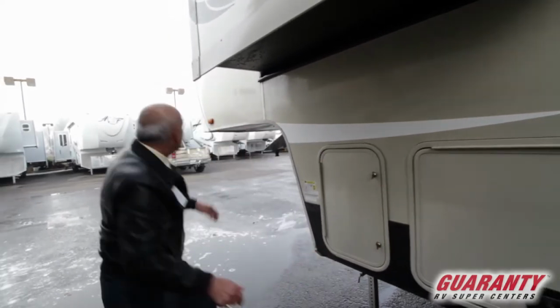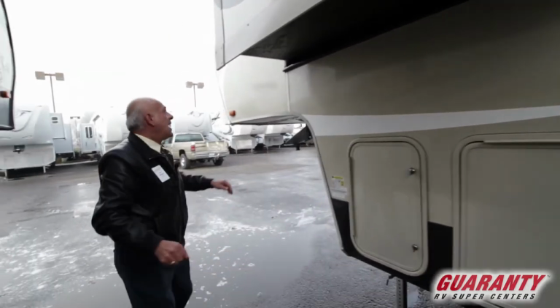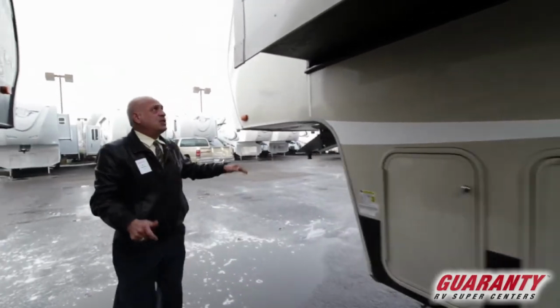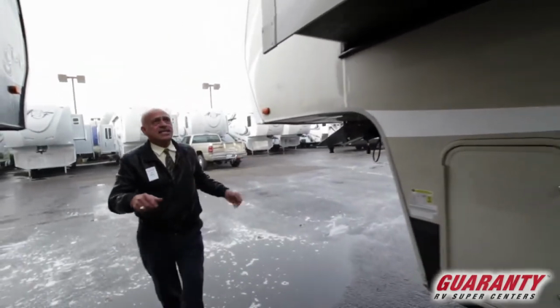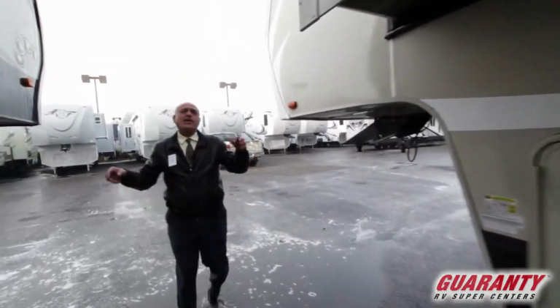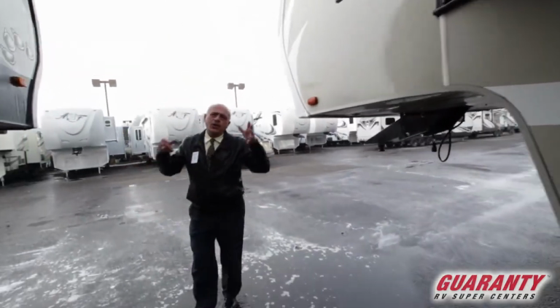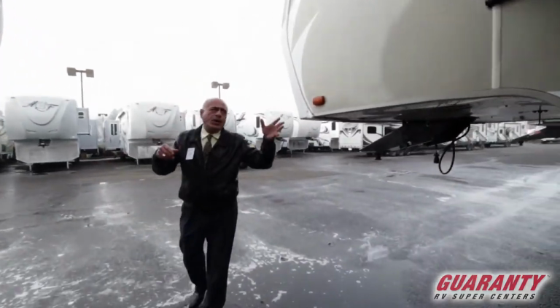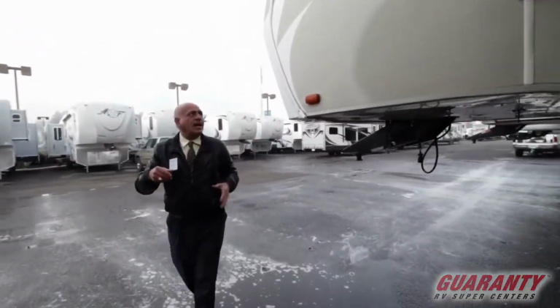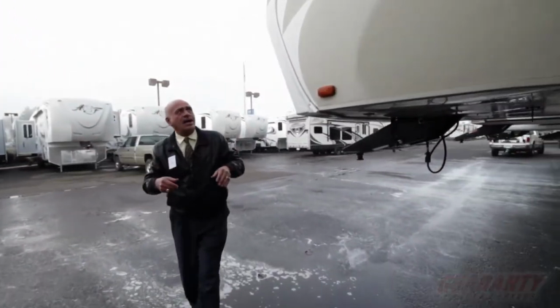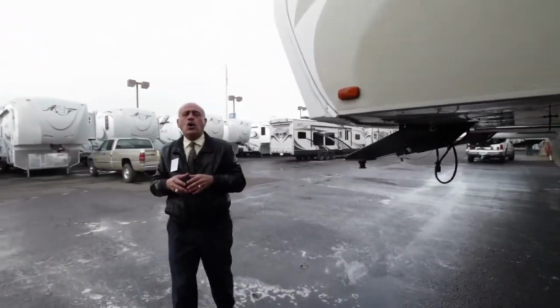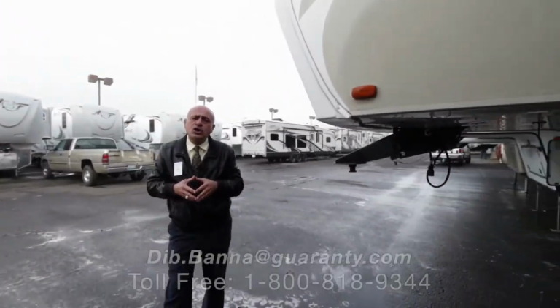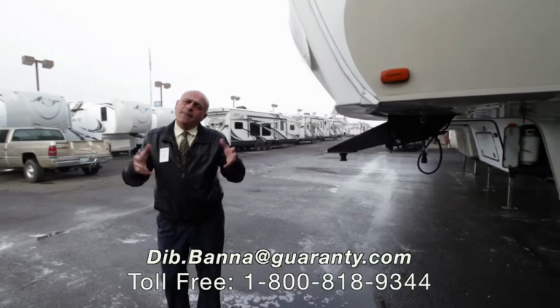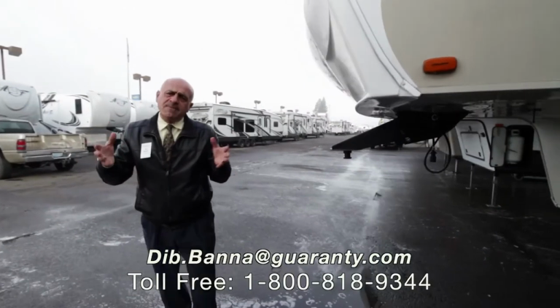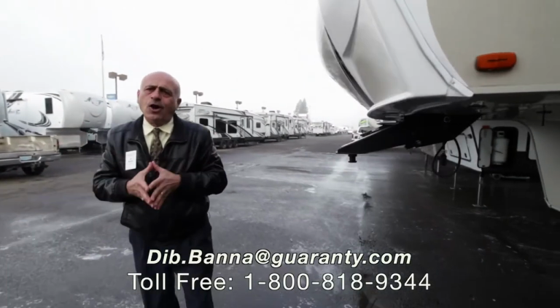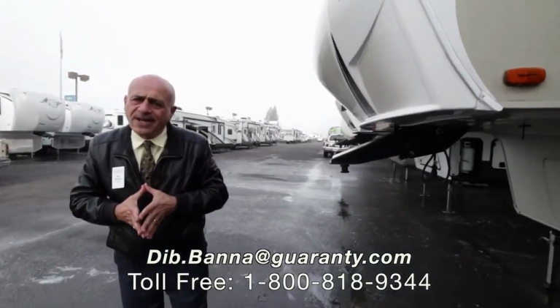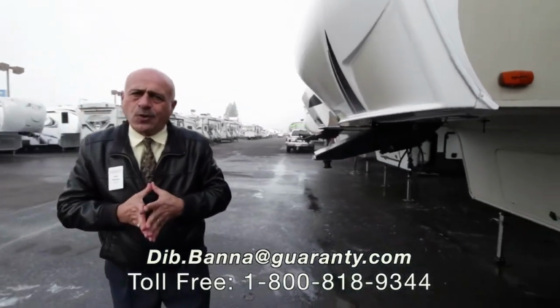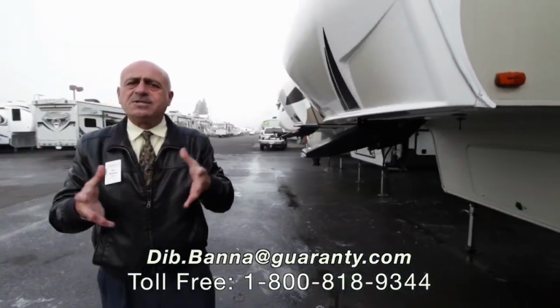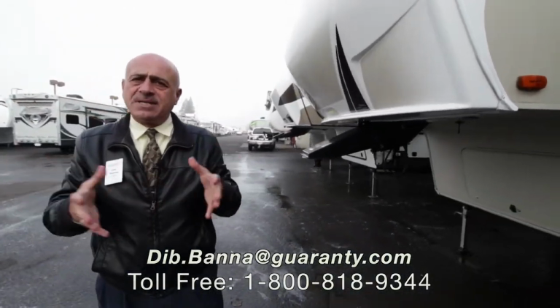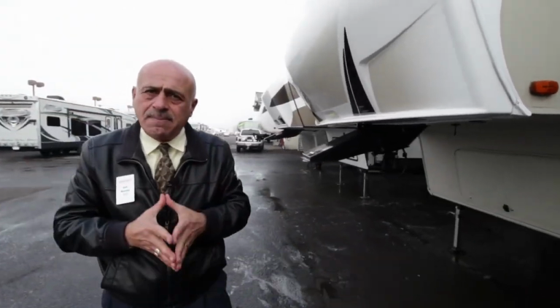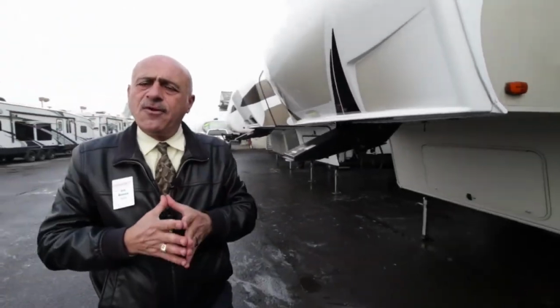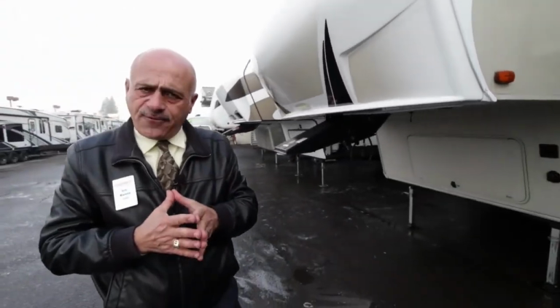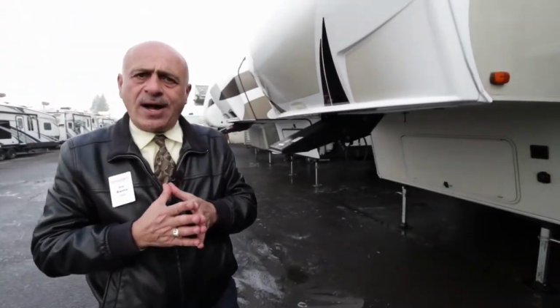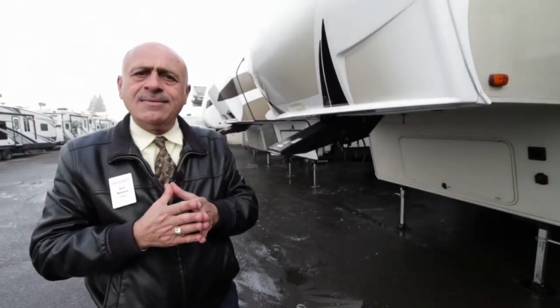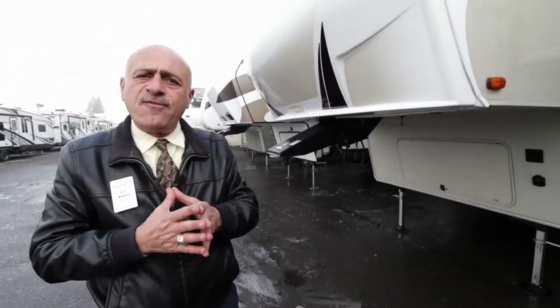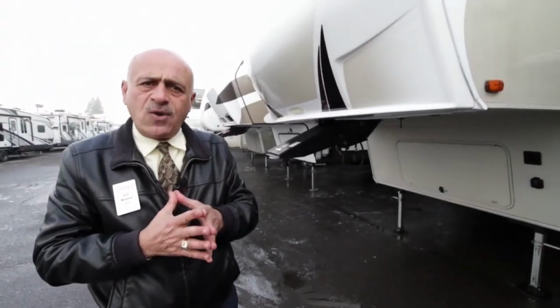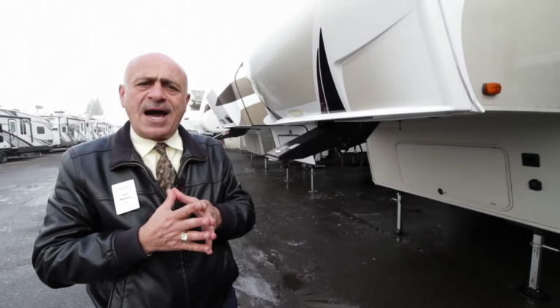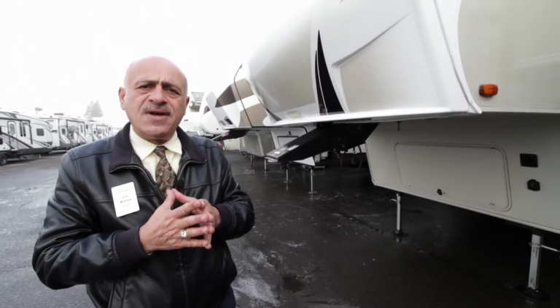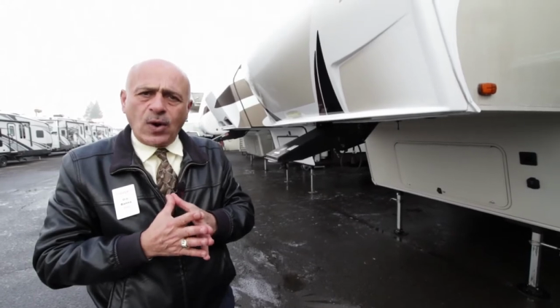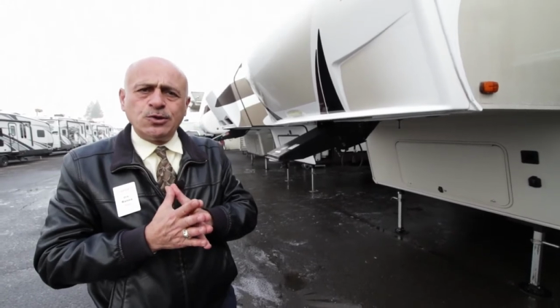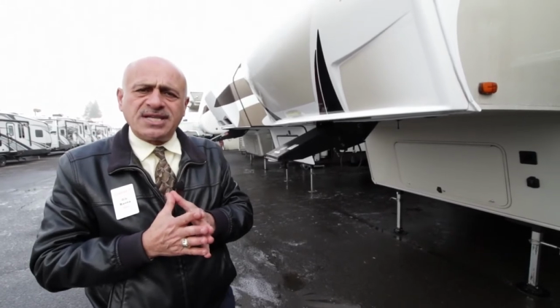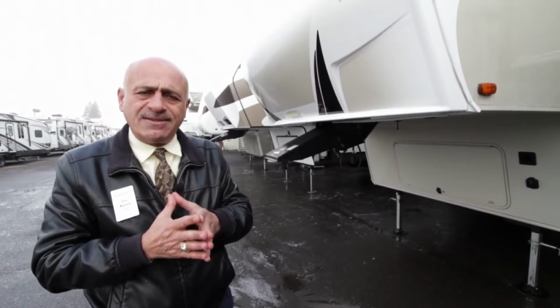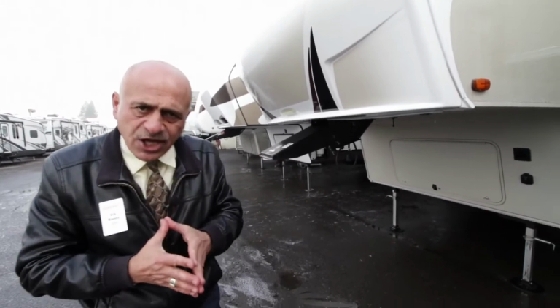As you can see, it's a really unique-looking coach. Please give me a call if you have any questions — my name is Dib, 541-515-1237. Thank you.